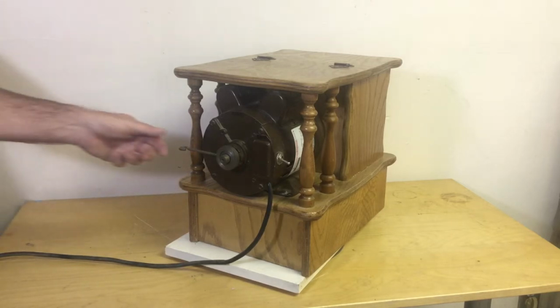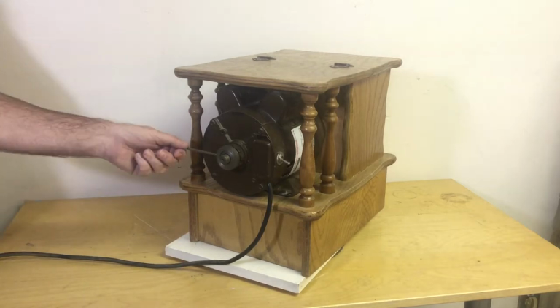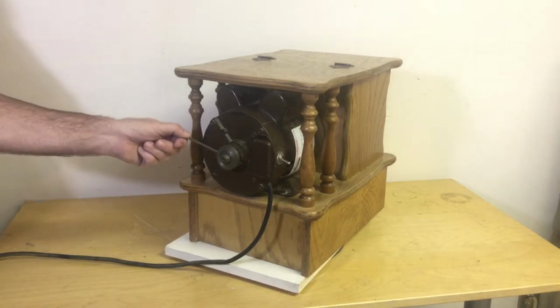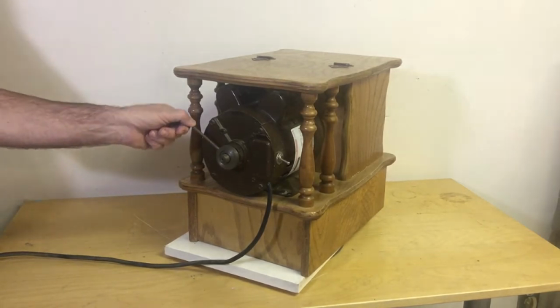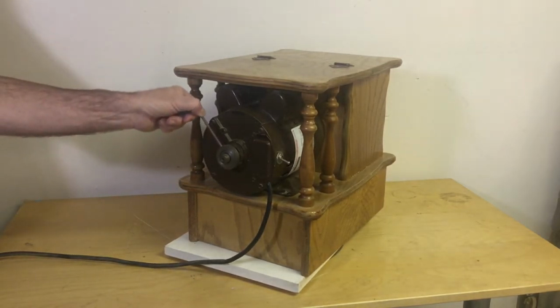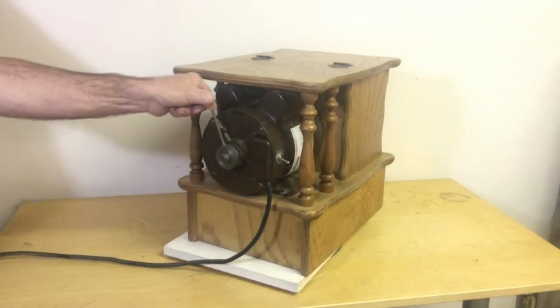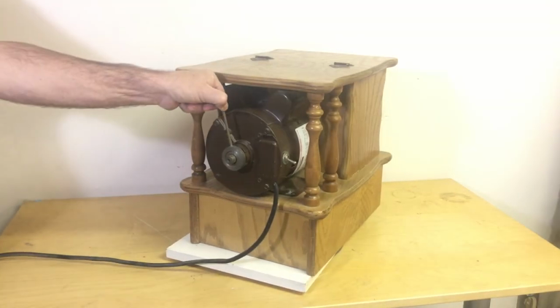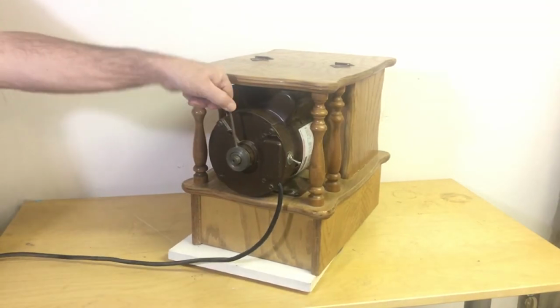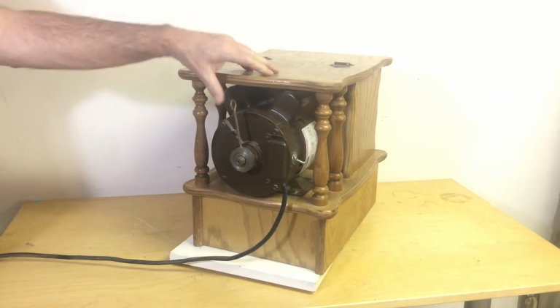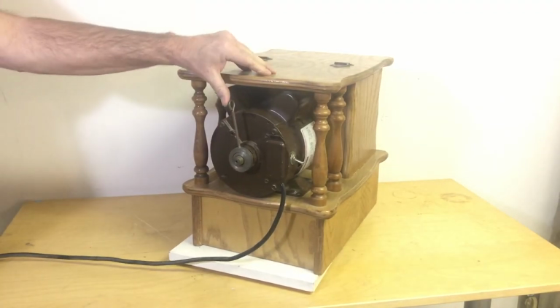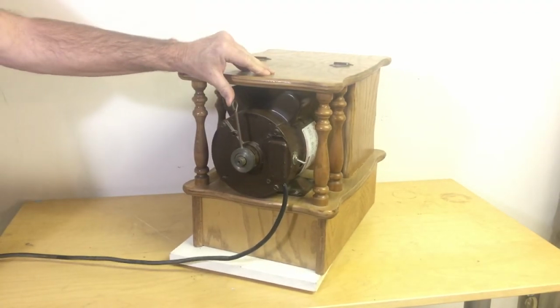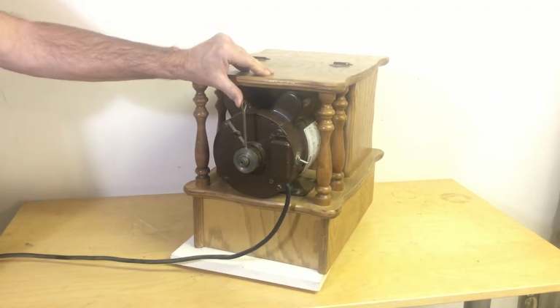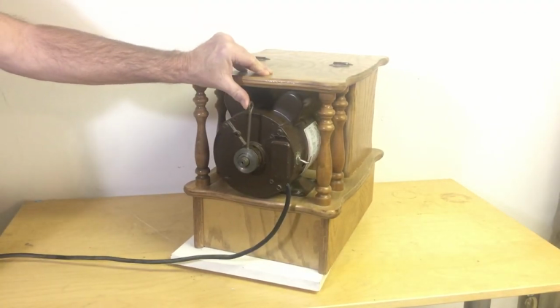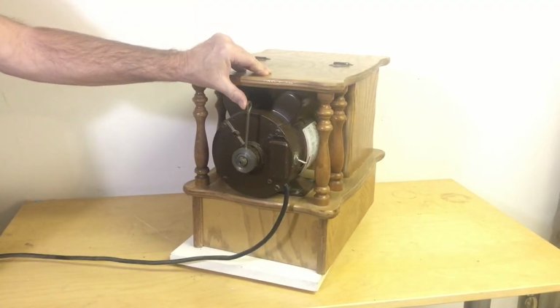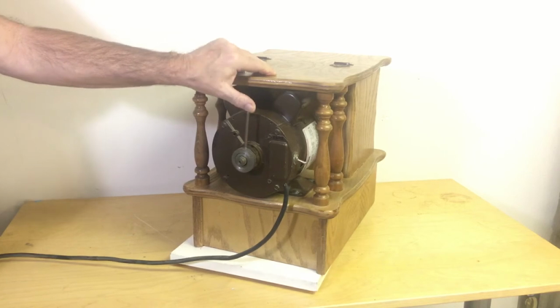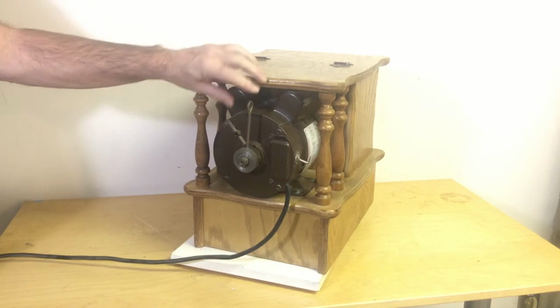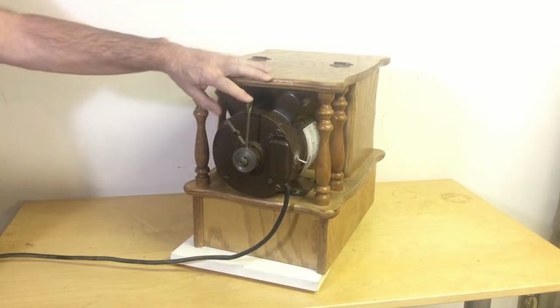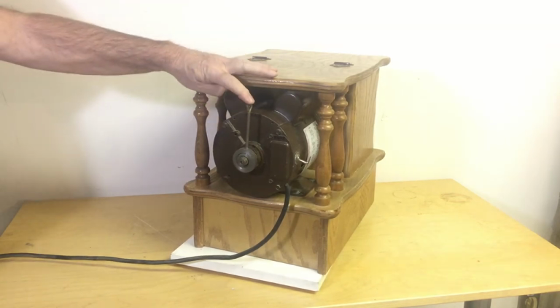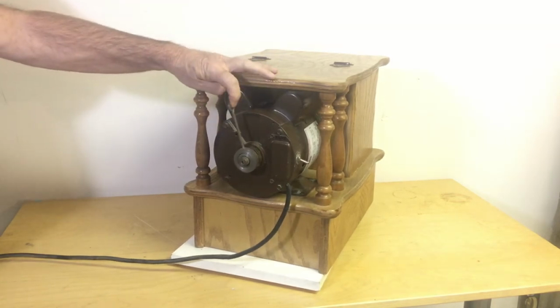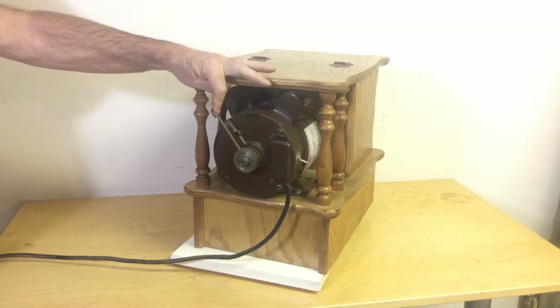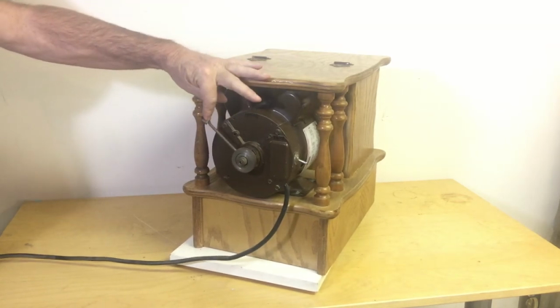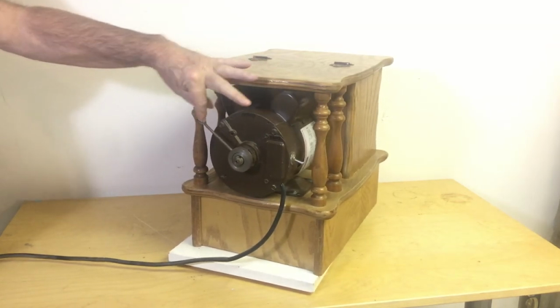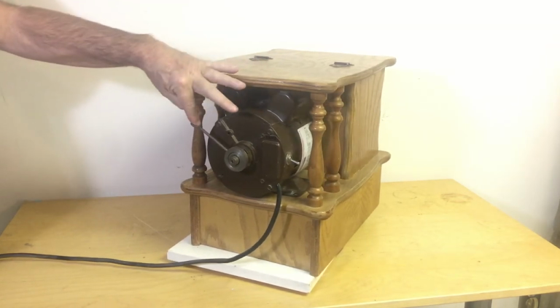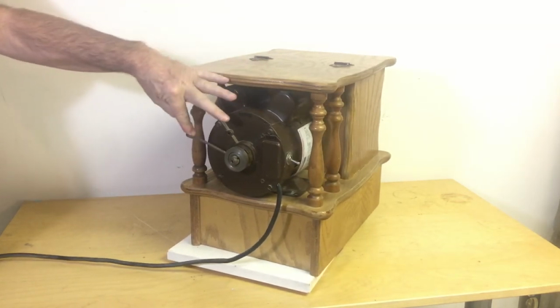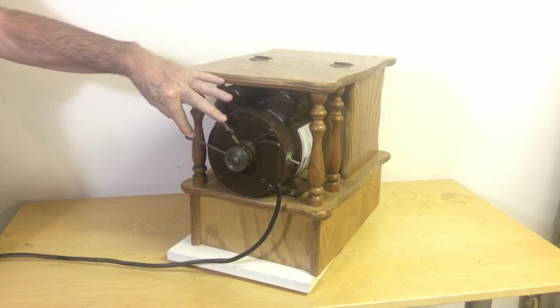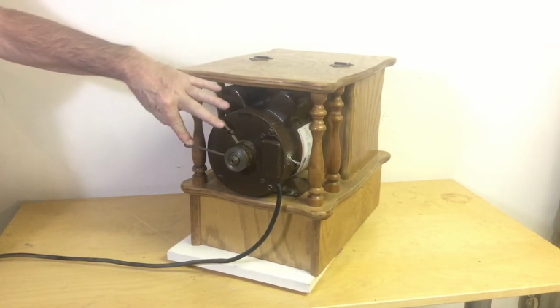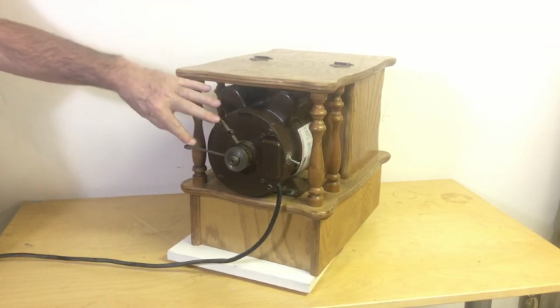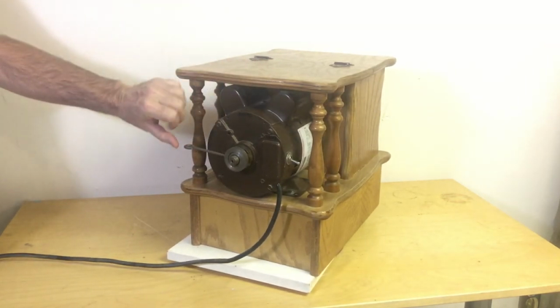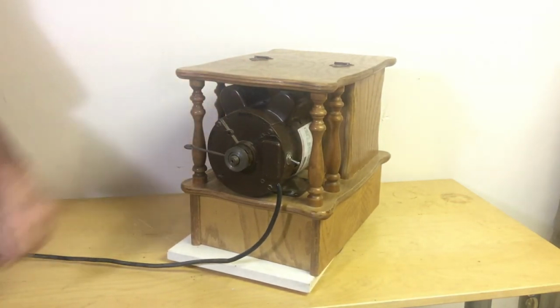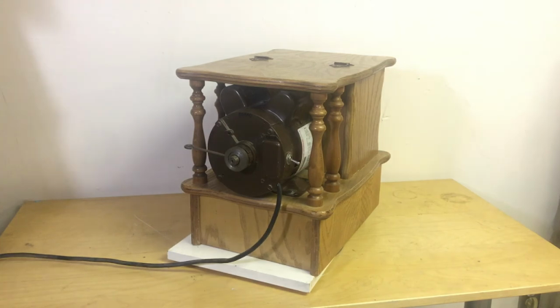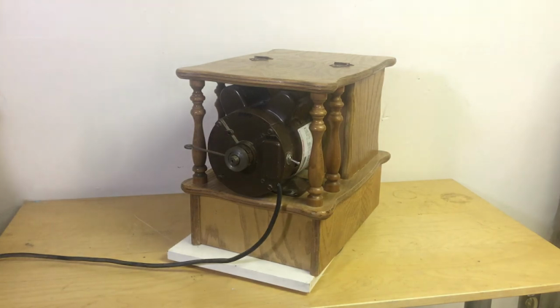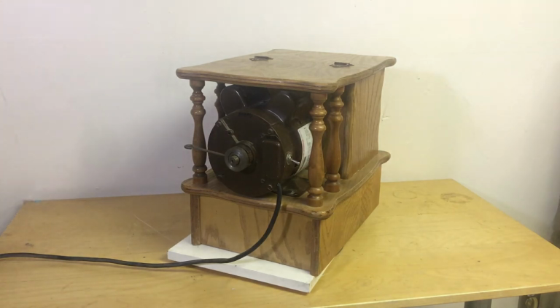Why don't you demonstrate that there. See, that's all you got to do to change the grind — just move that lever. It's a great wheat grinder. I know you're just gonna love it.